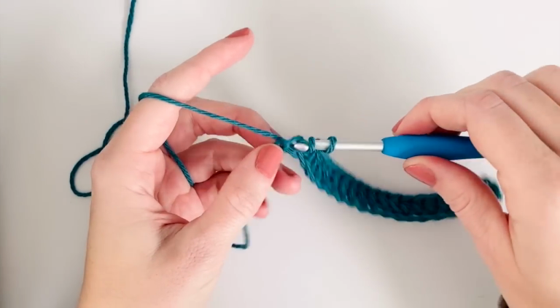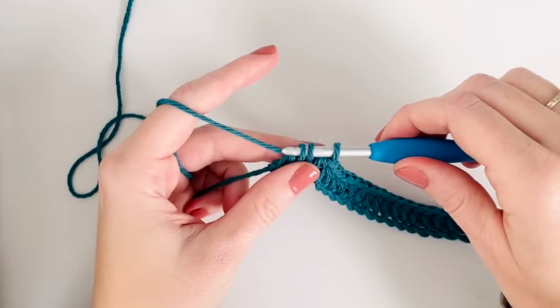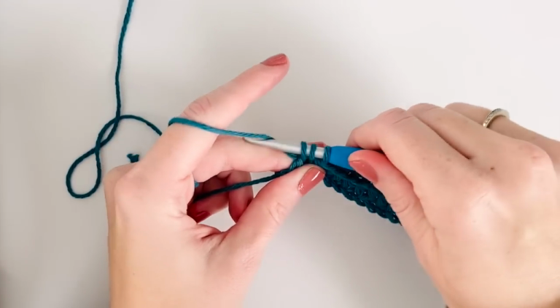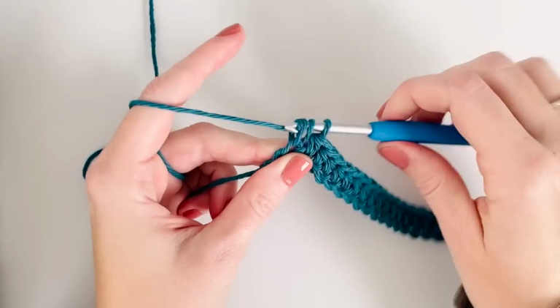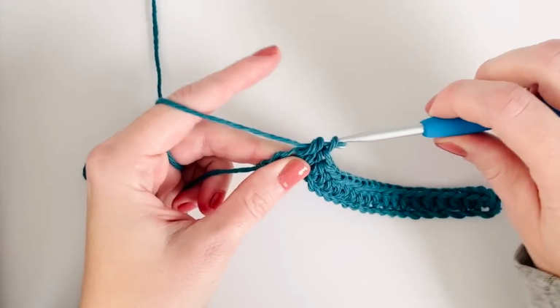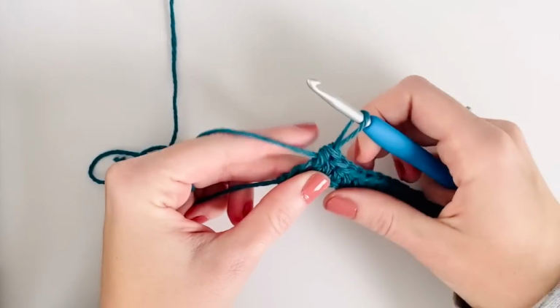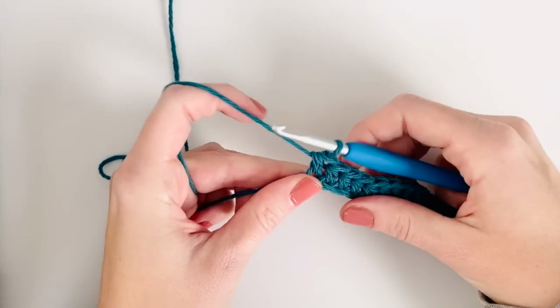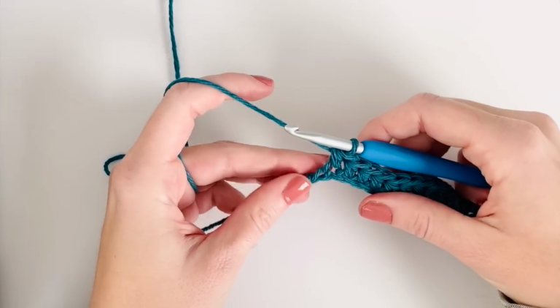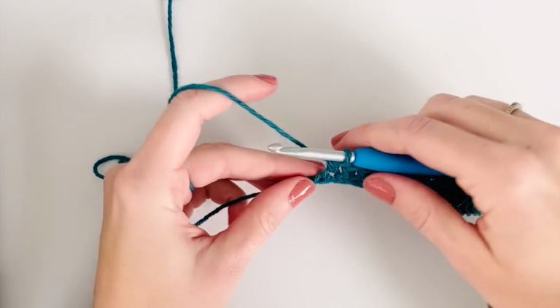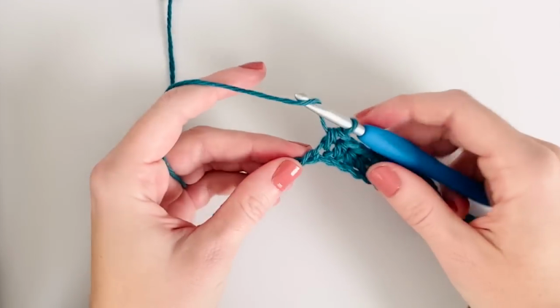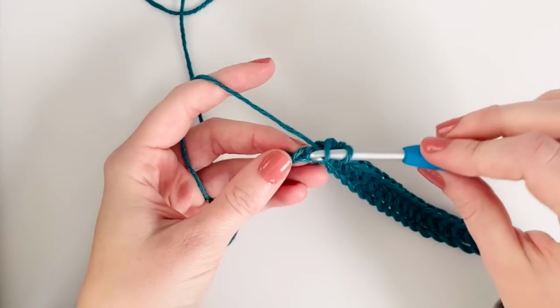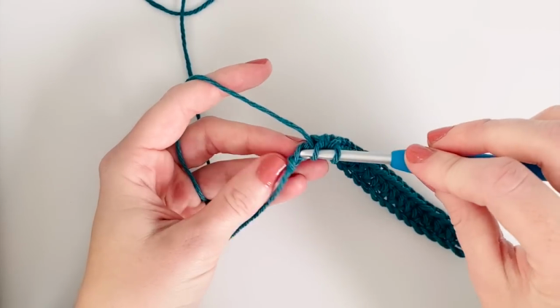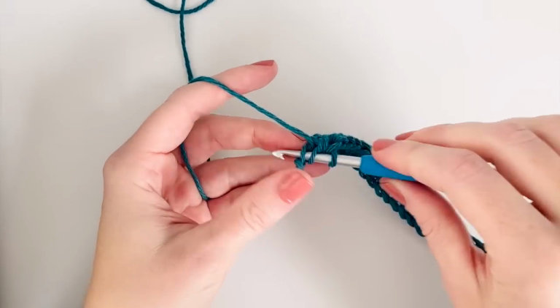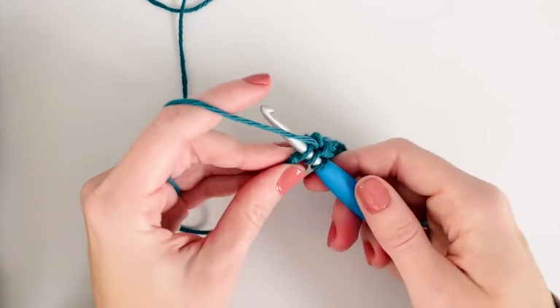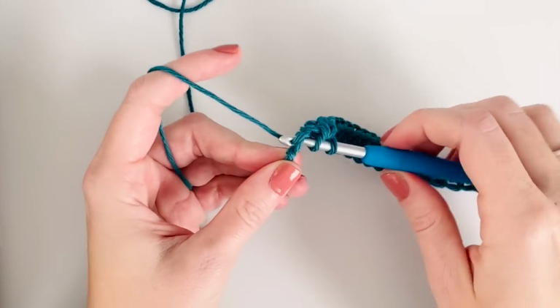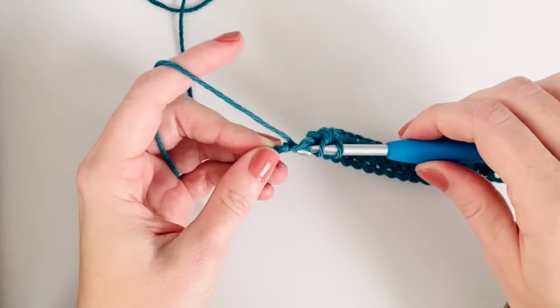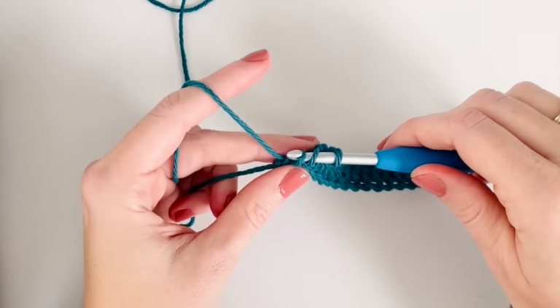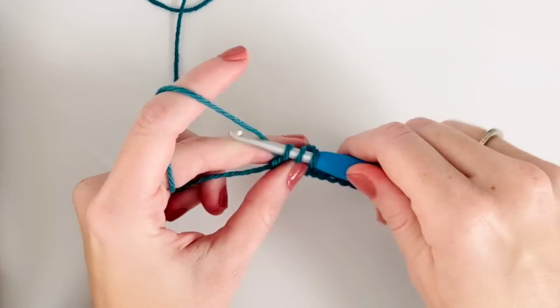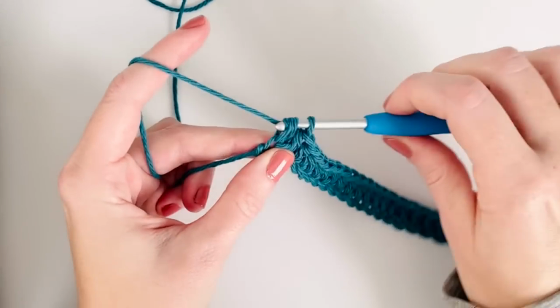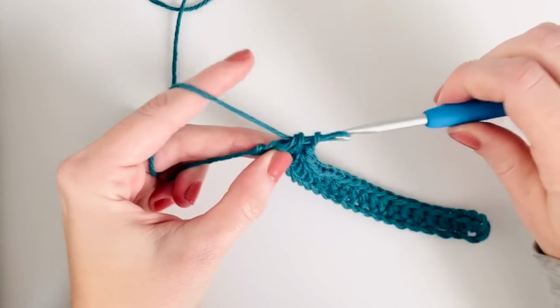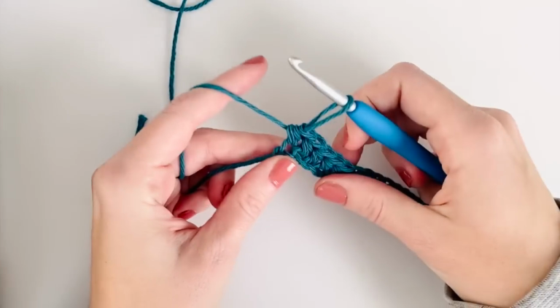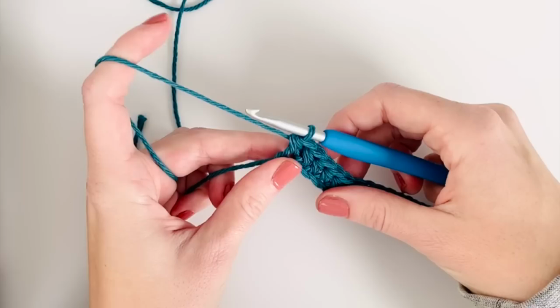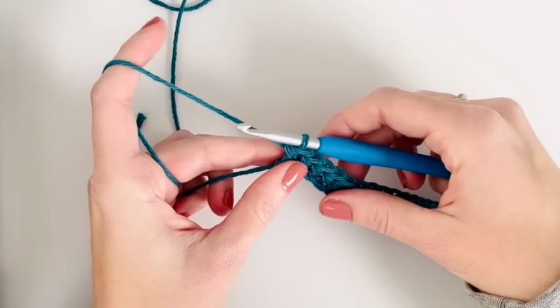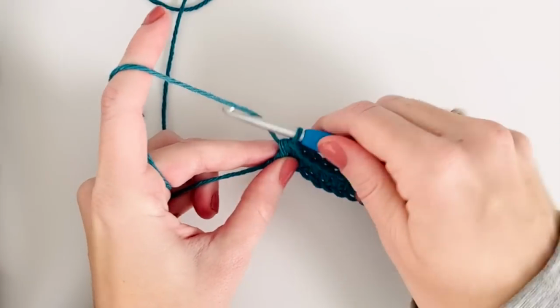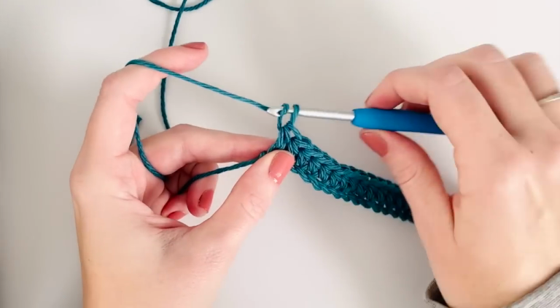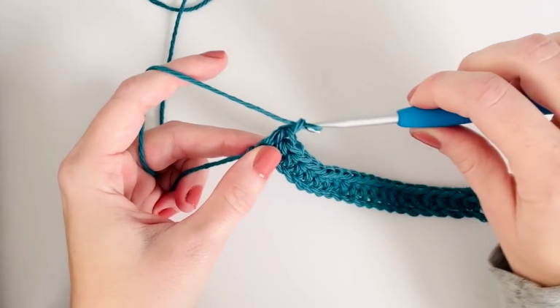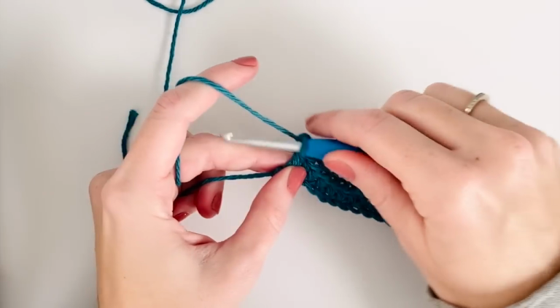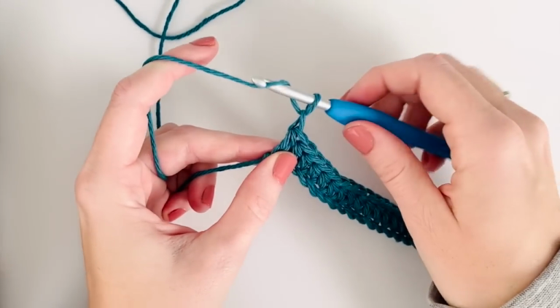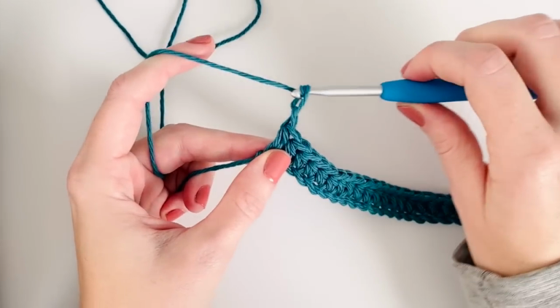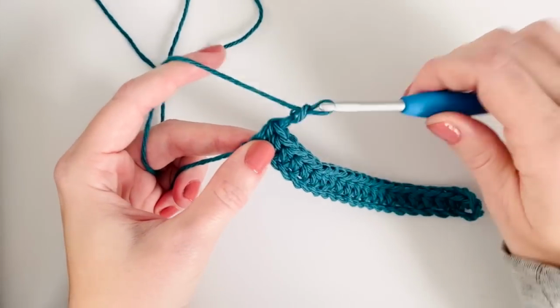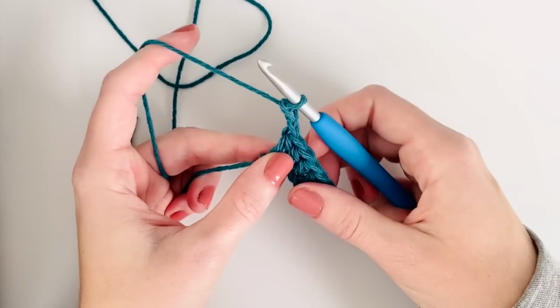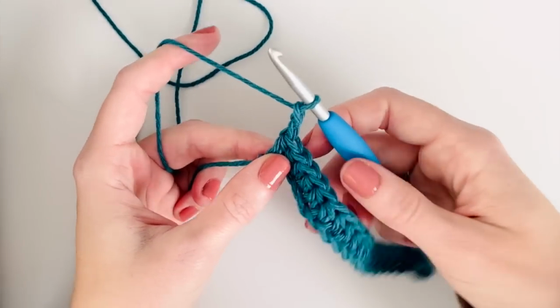Now that I'm at the end of the chain I'm gonna work my last half double crochet and then chain two and turn.